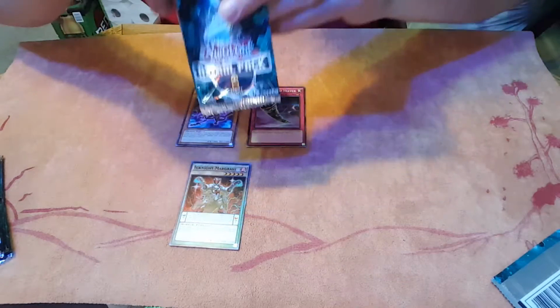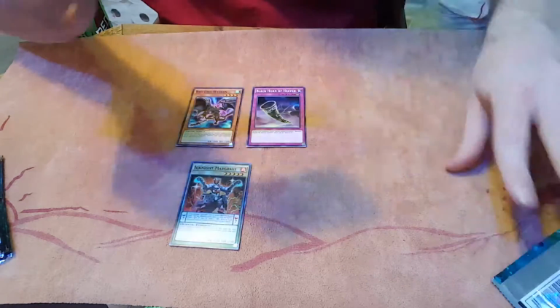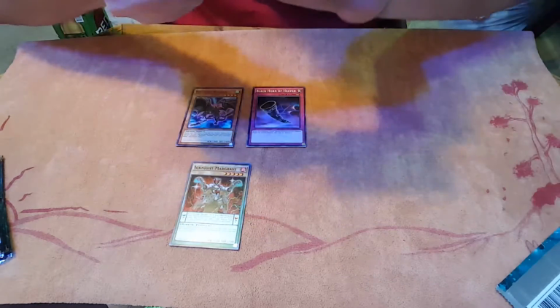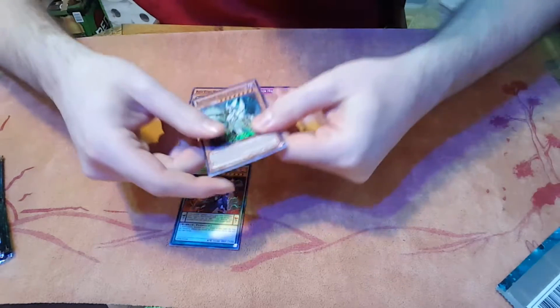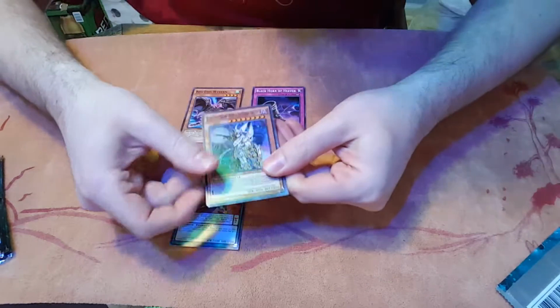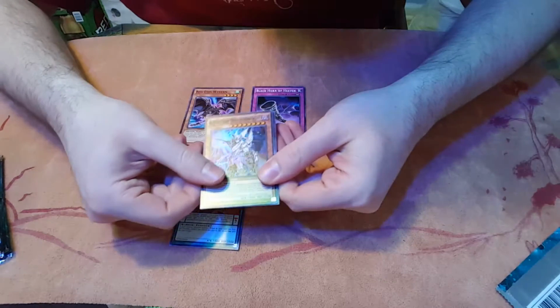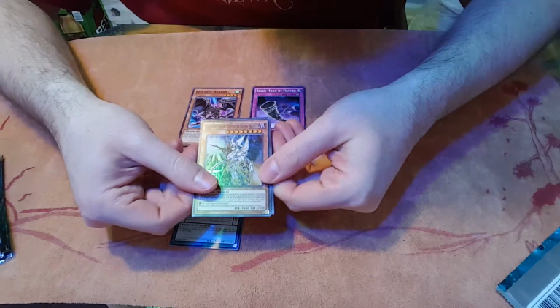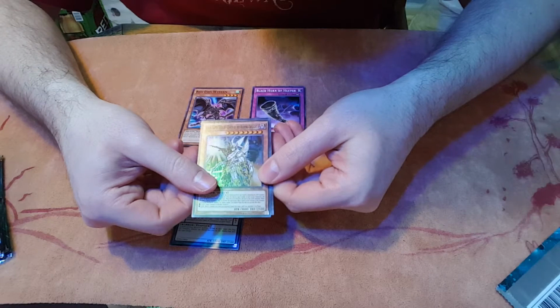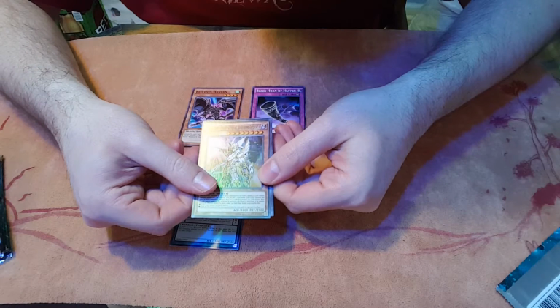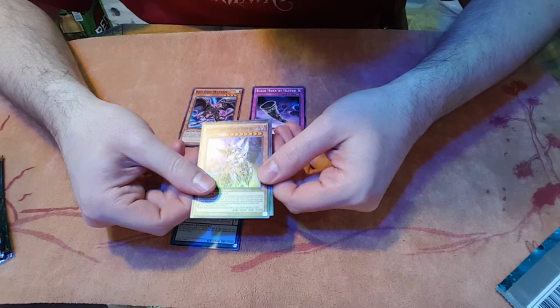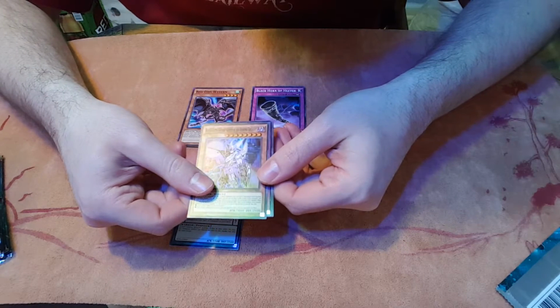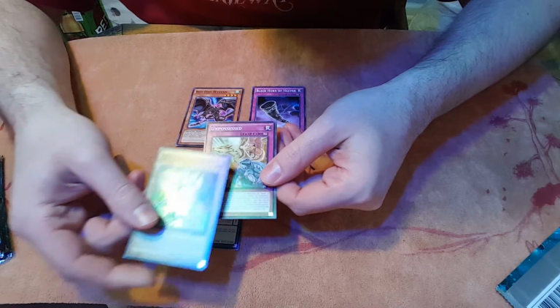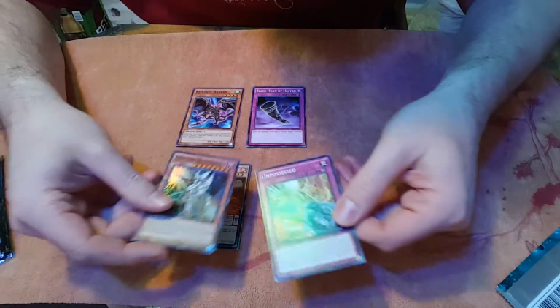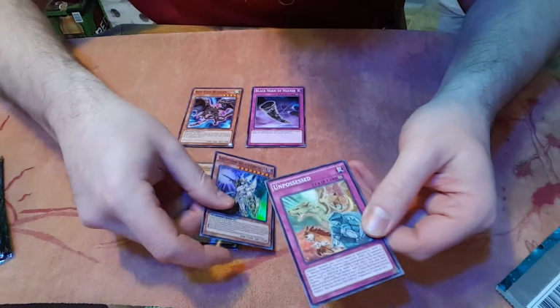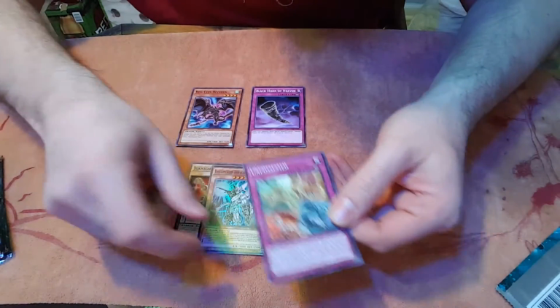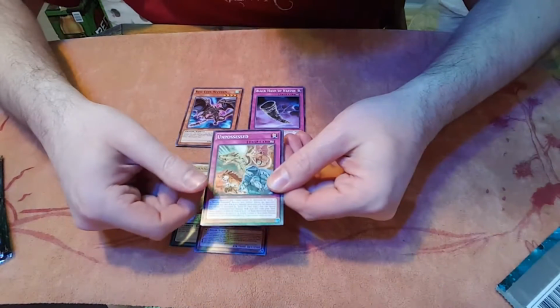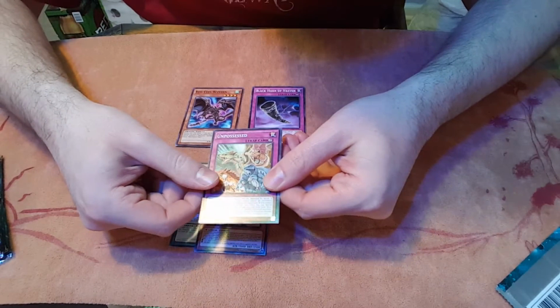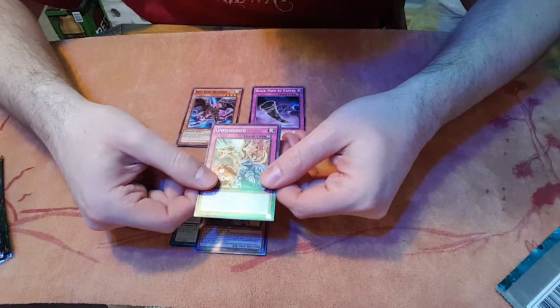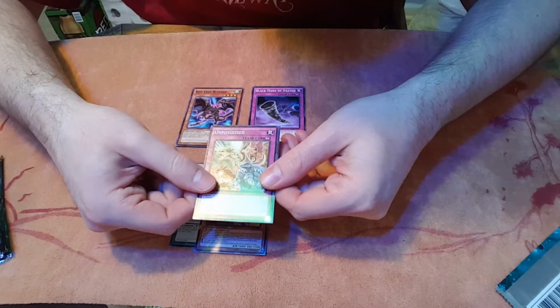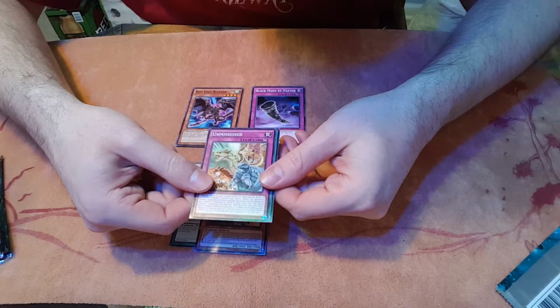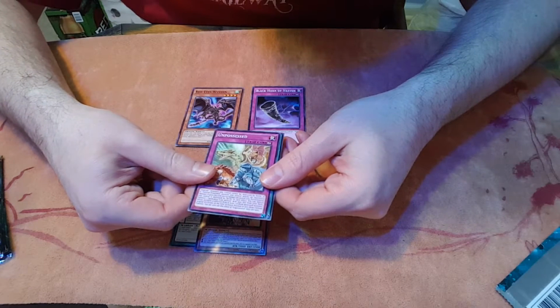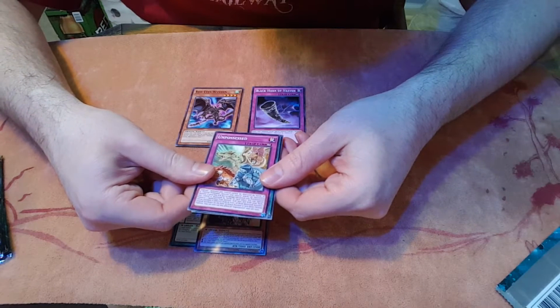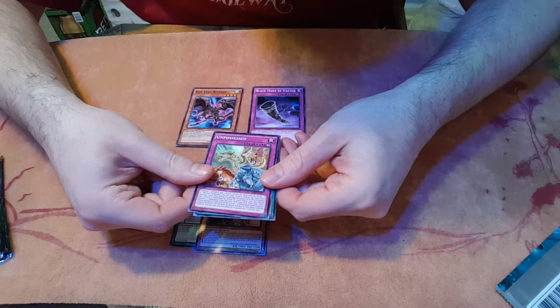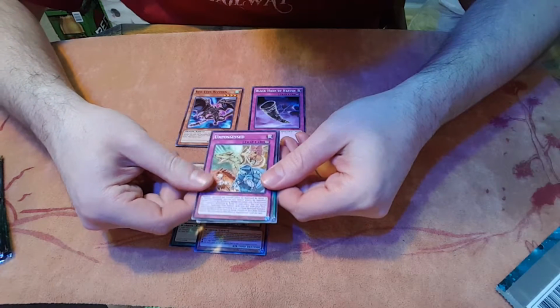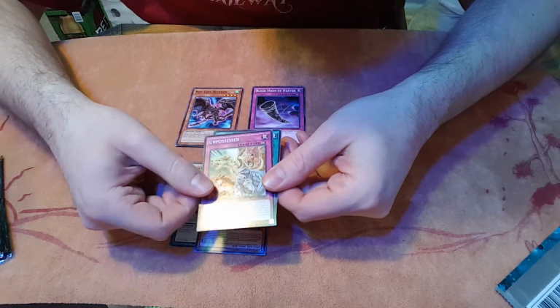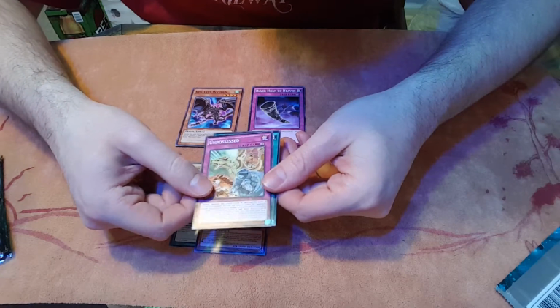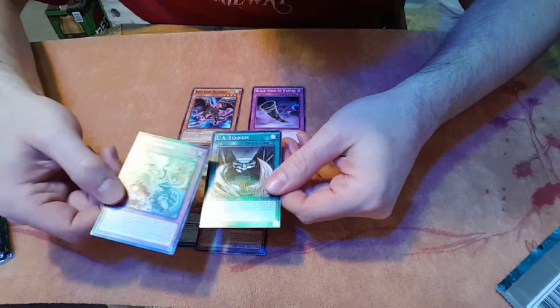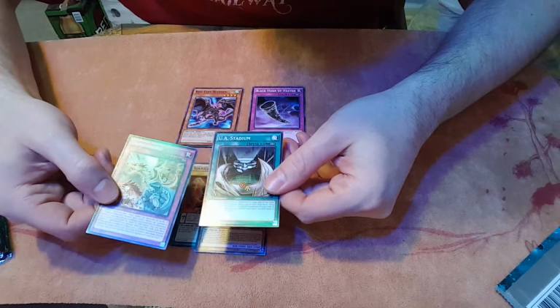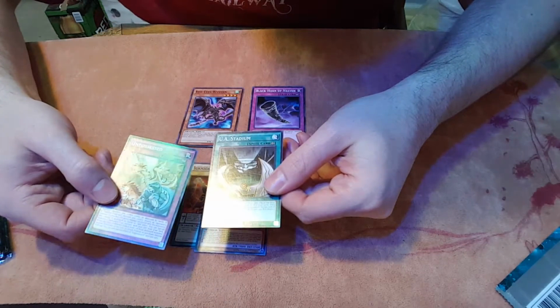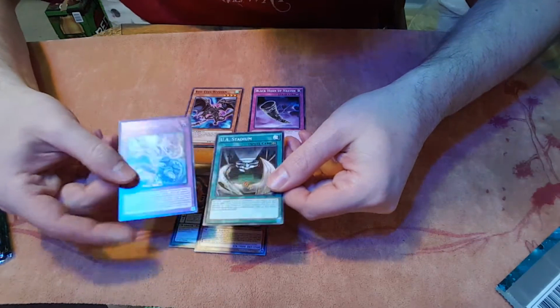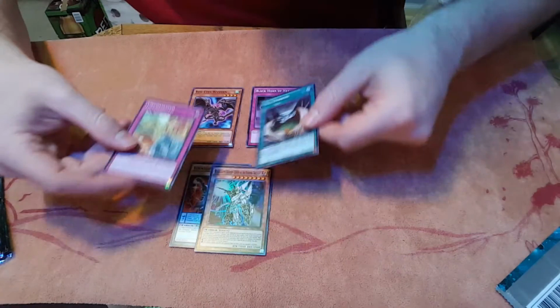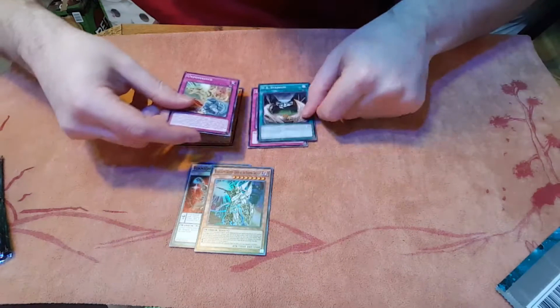Next pack, we get a Black Luster Soldier Envoy in Twilight, something I'm not sure about, and then a UA card for UAs.